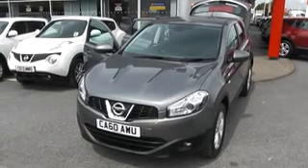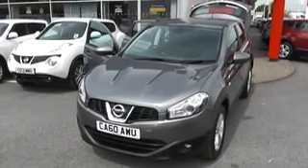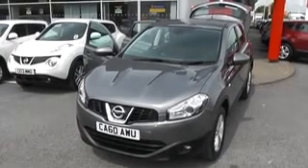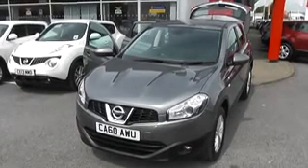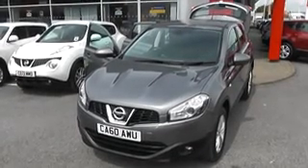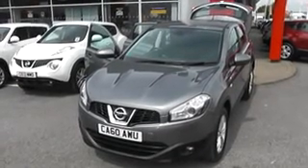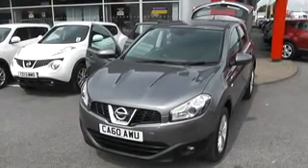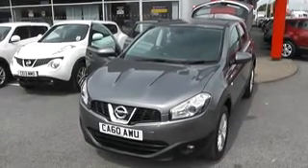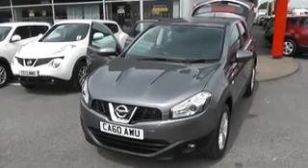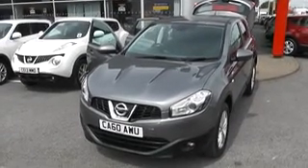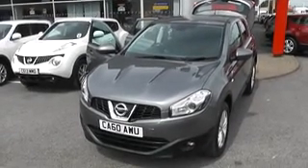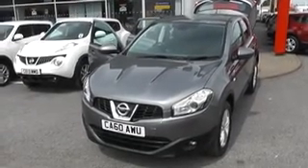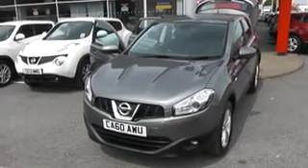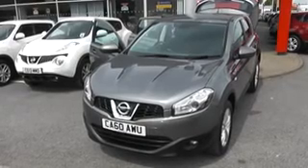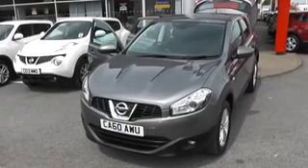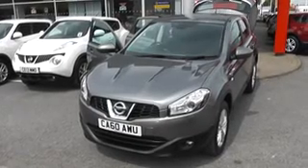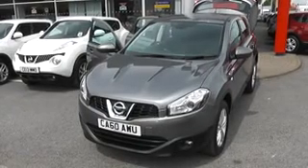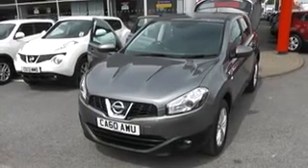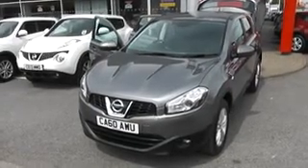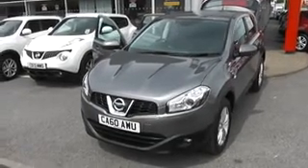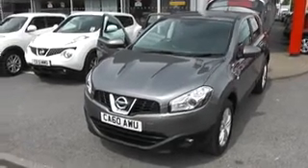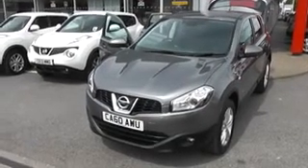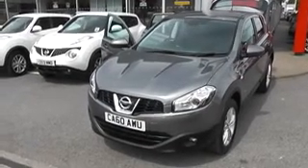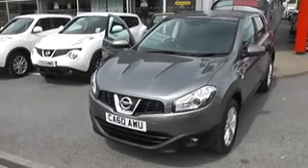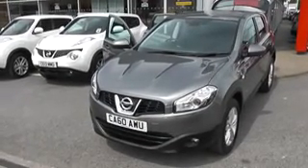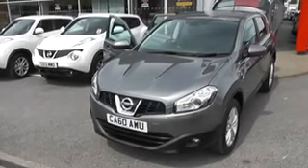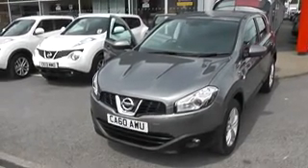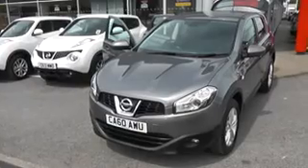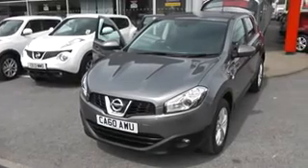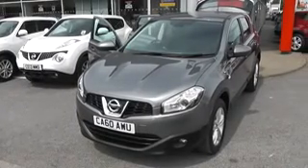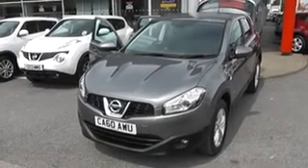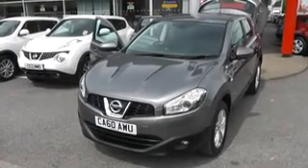Welcome to Wessex Garages Nissan, Hadford Road, Cardiff. The presentation we have for you today is of the Nissan Qashqai Centre. It's a 1.5 diesel model with a manual gearbox and it's finished in gun metallic.